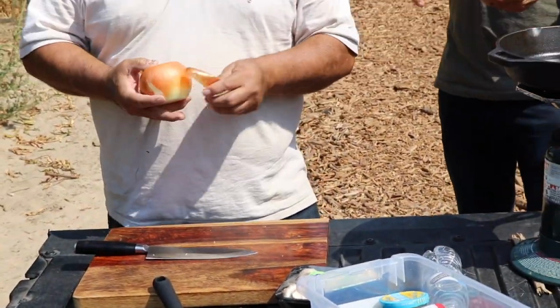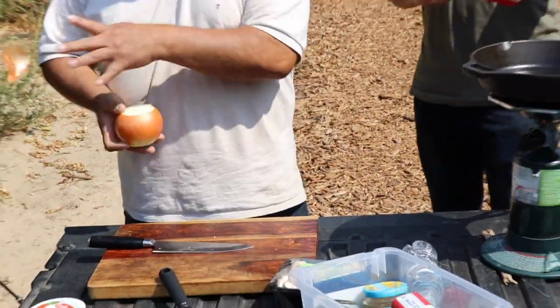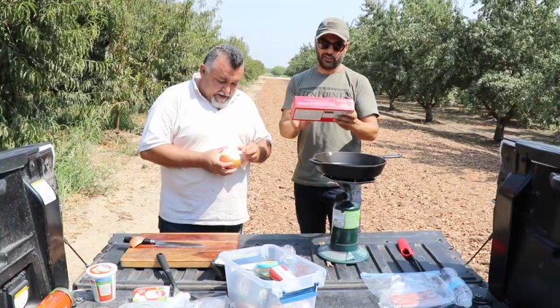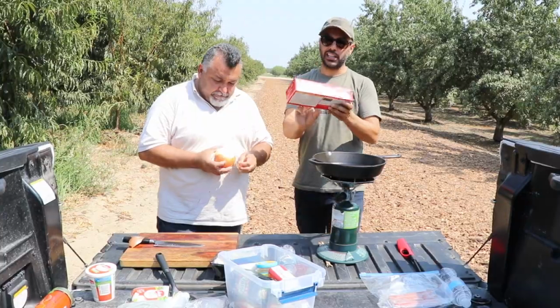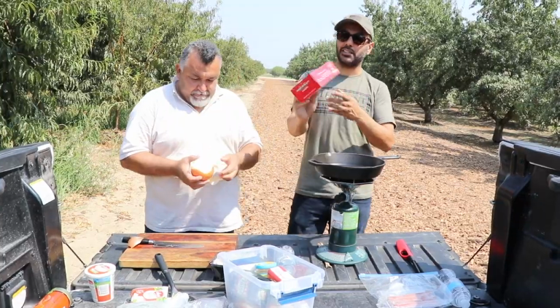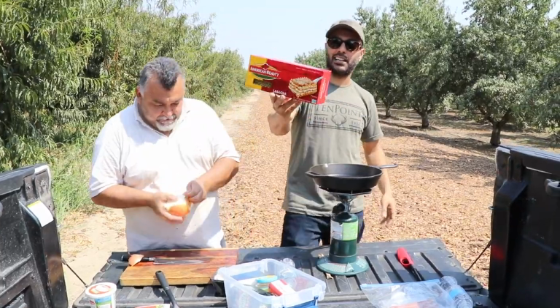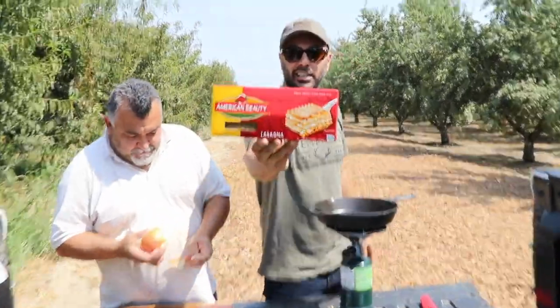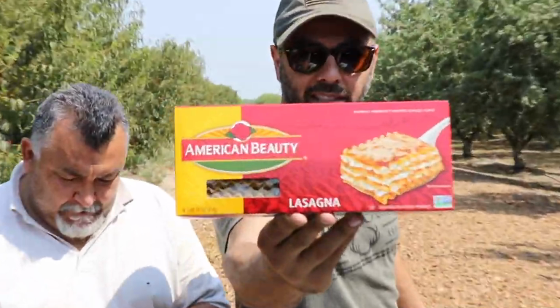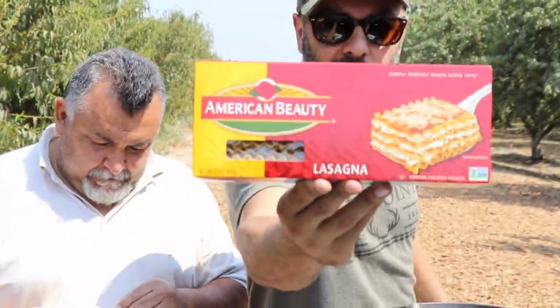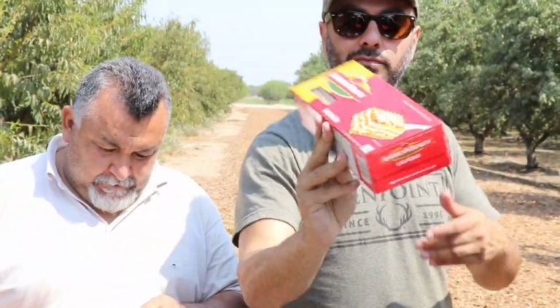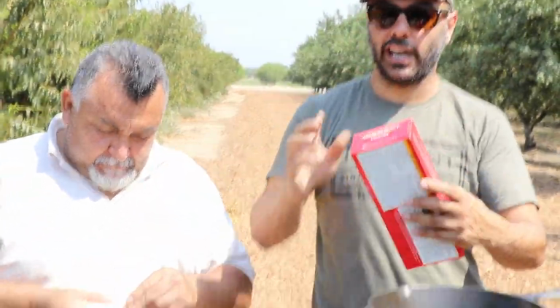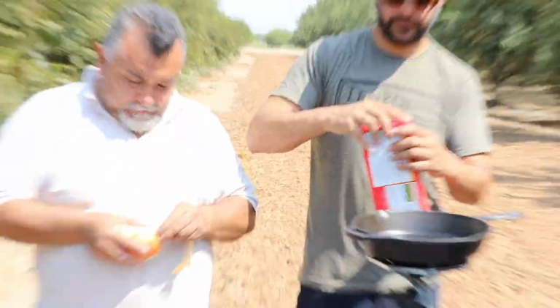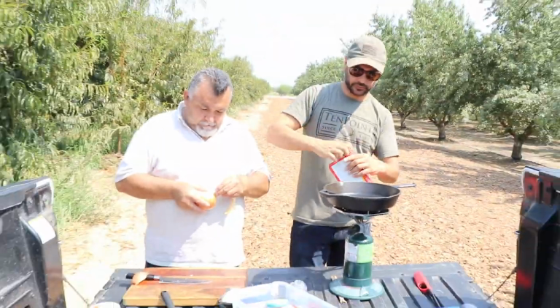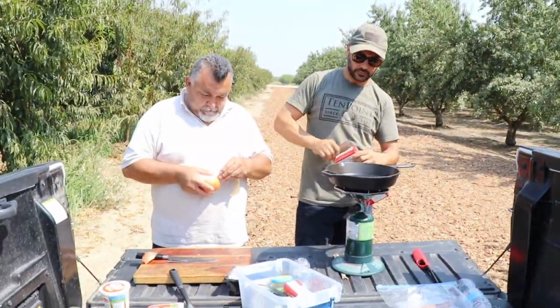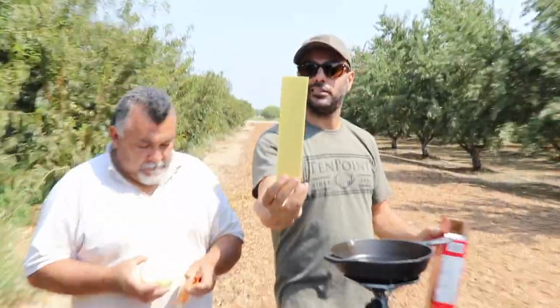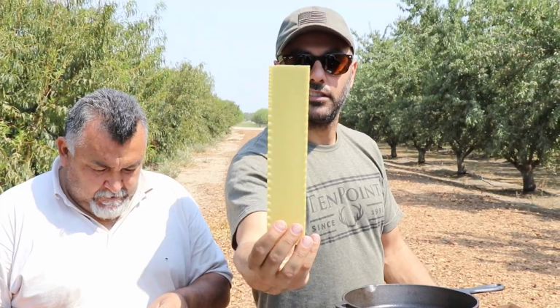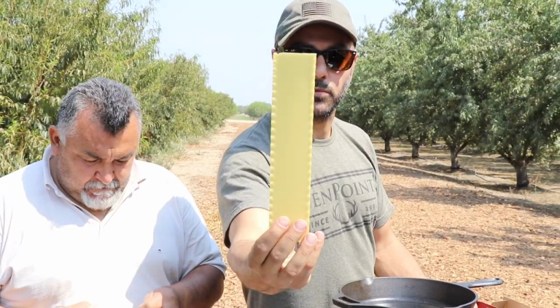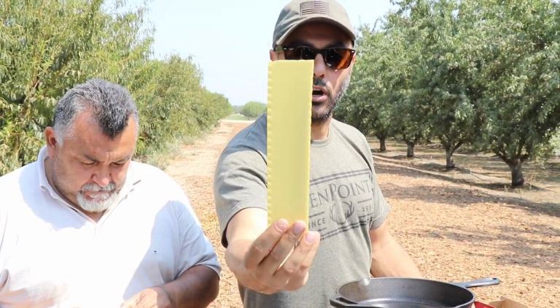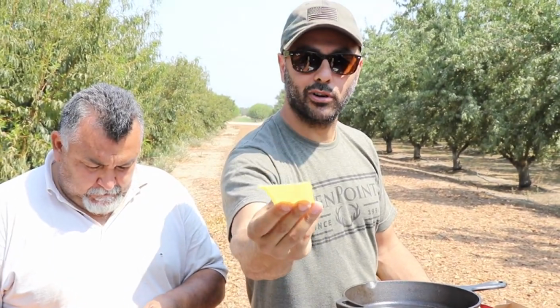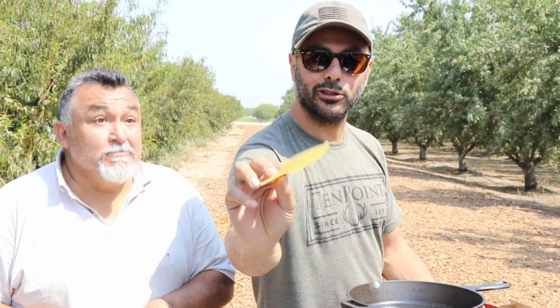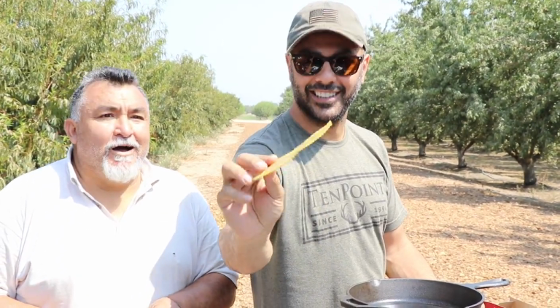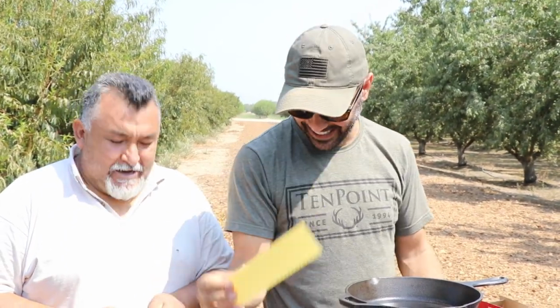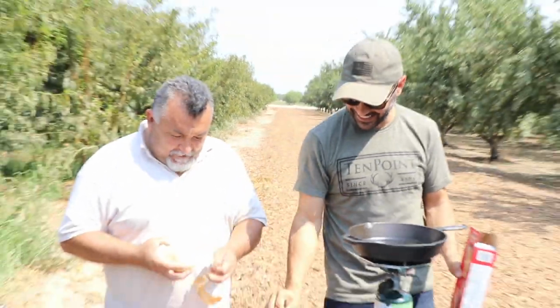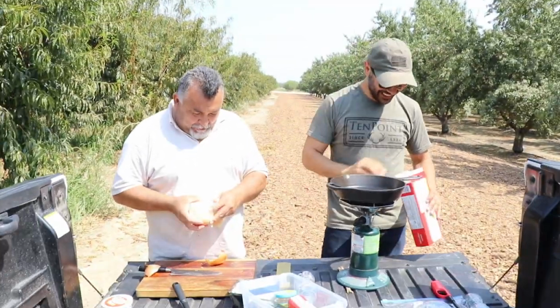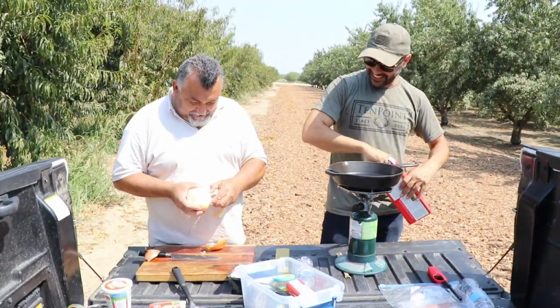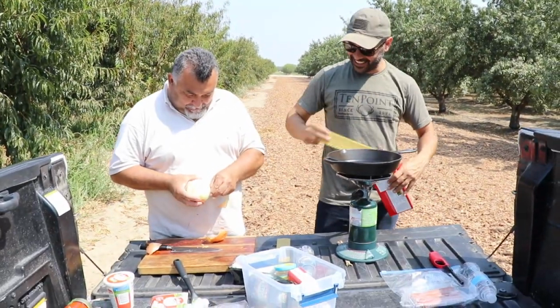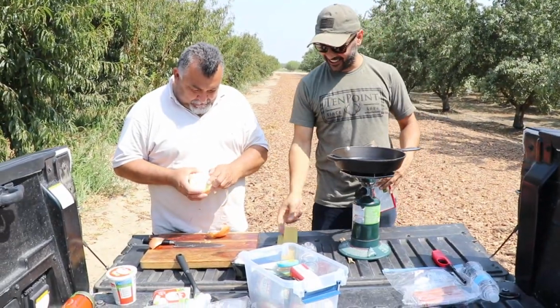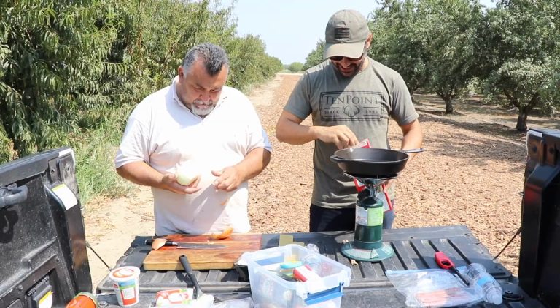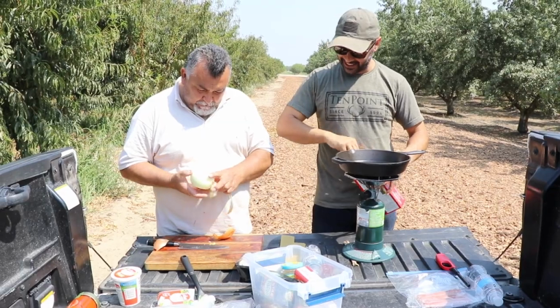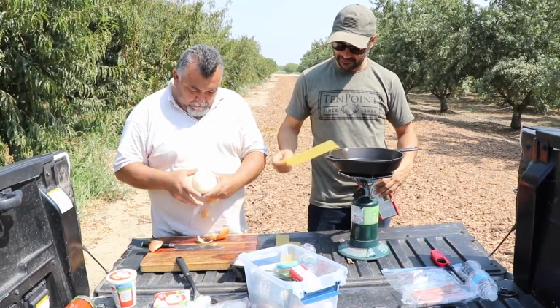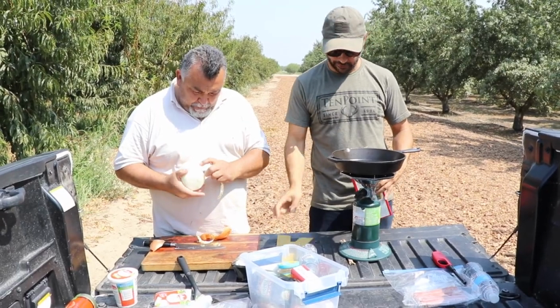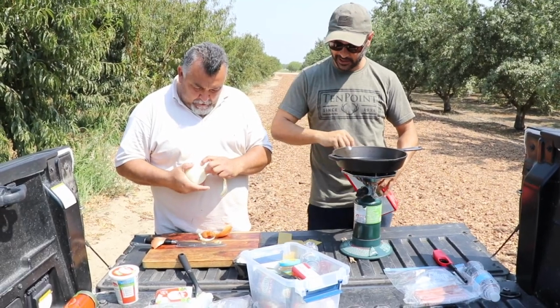You're gonna need some of this lasagna pasta. It looks like some sort of a cardboard wood-looking thing. You're gonna need maybe four pieces.